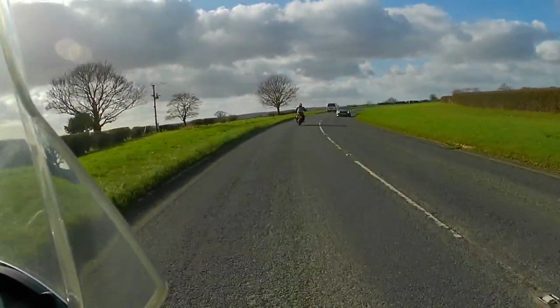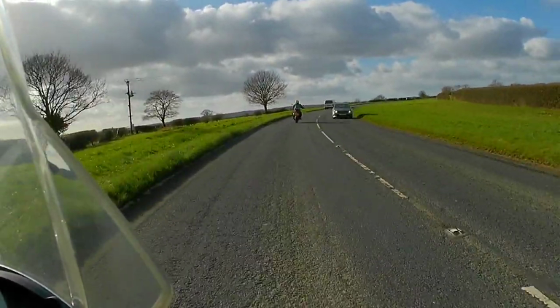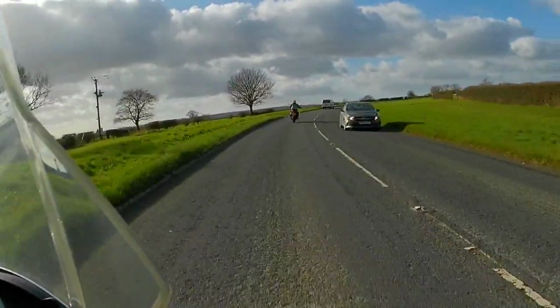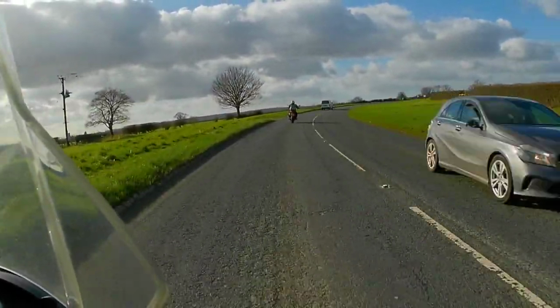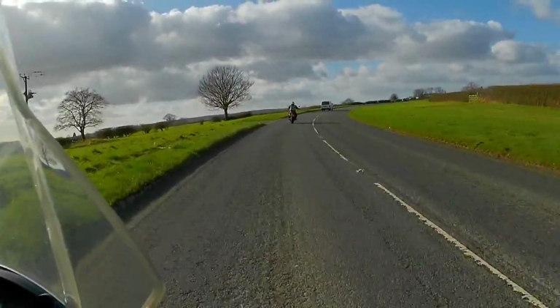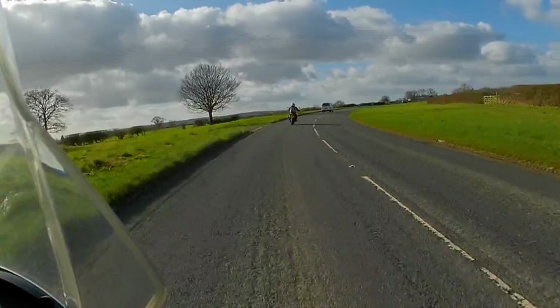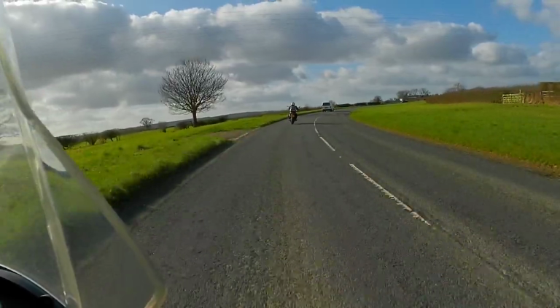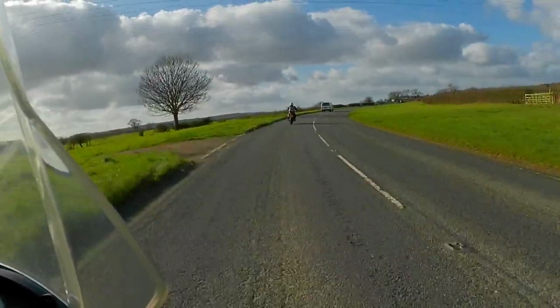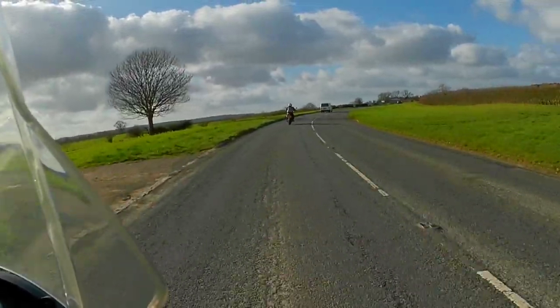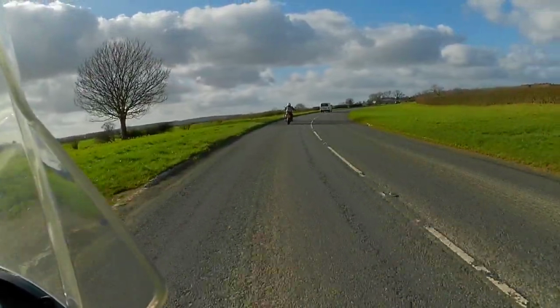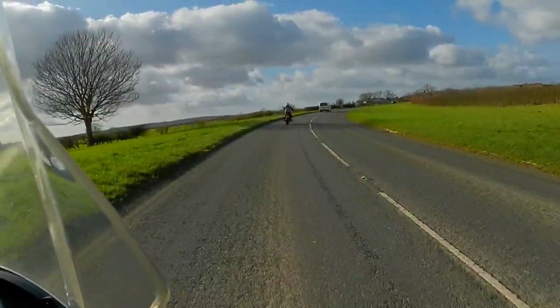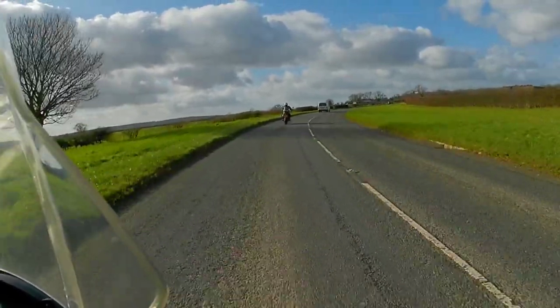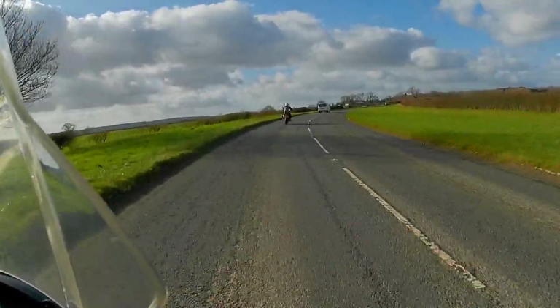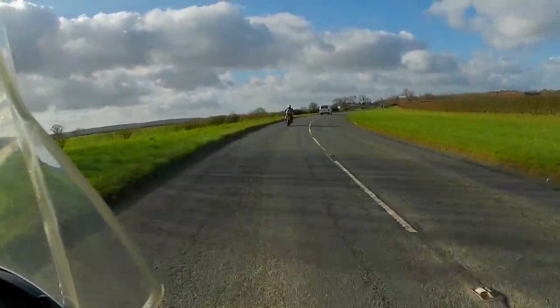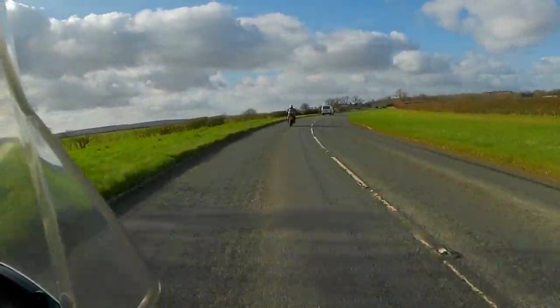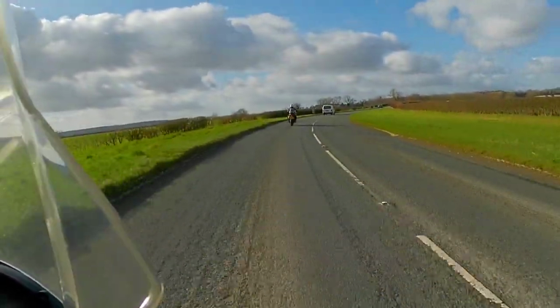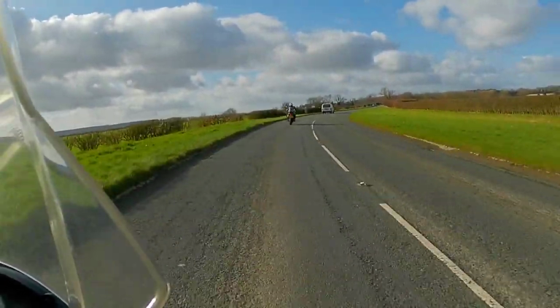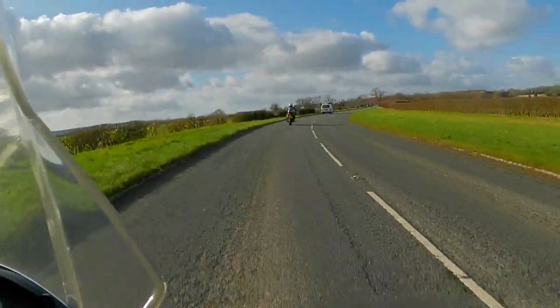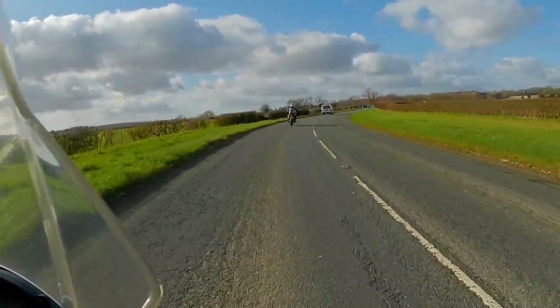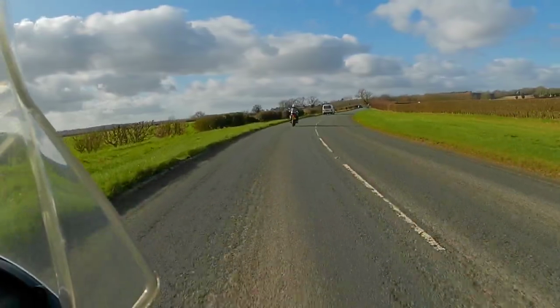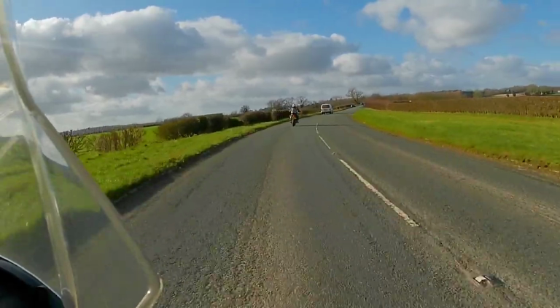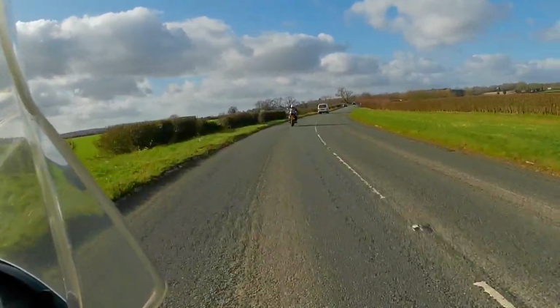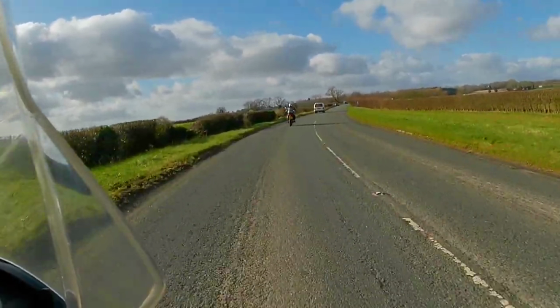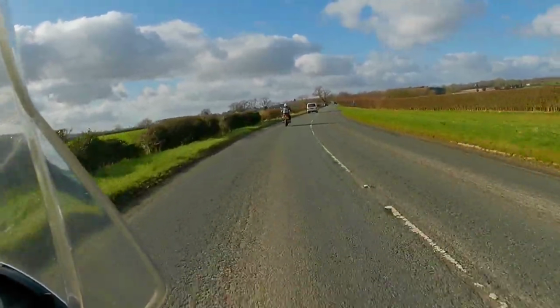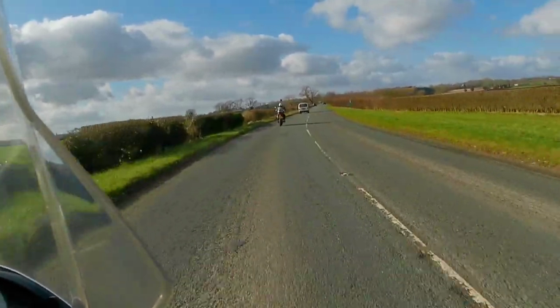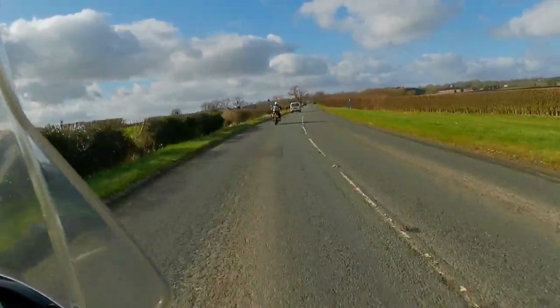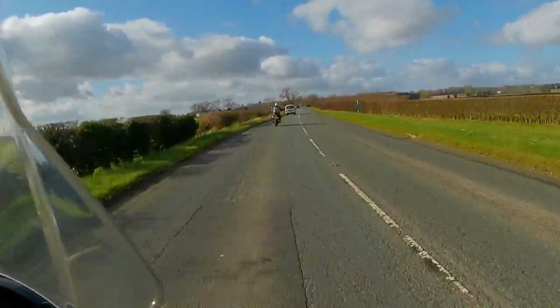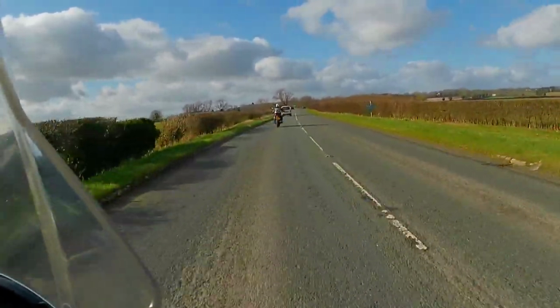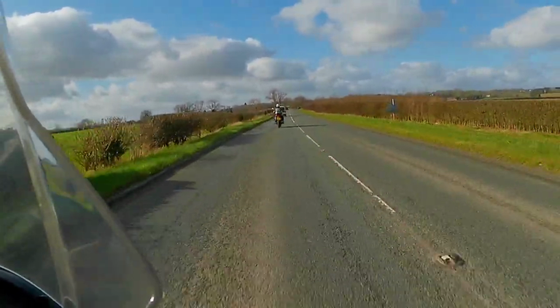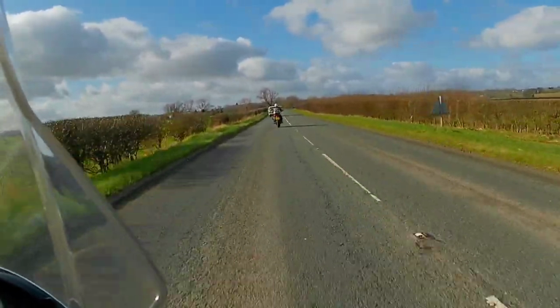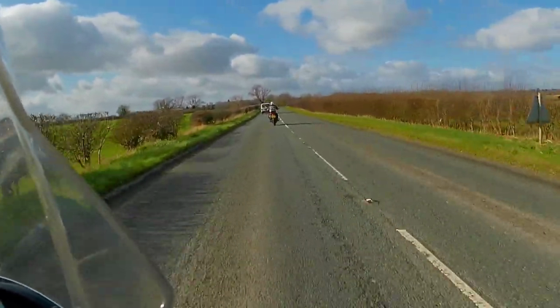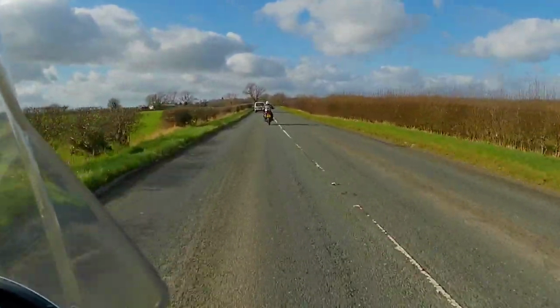There are some lovely bits of riding road between Kirby Moorside and Helmsley — some nice sweeping bends. We're just enjoying dry roads and some blue sky.